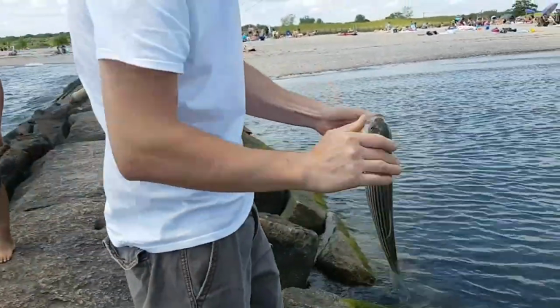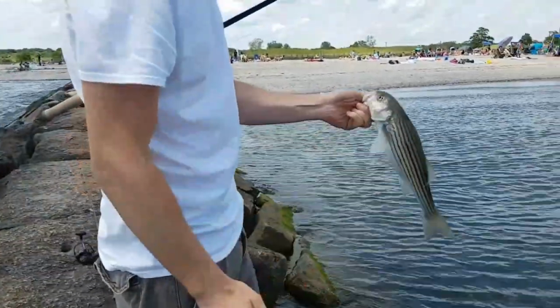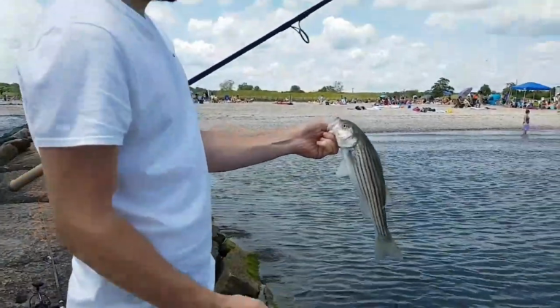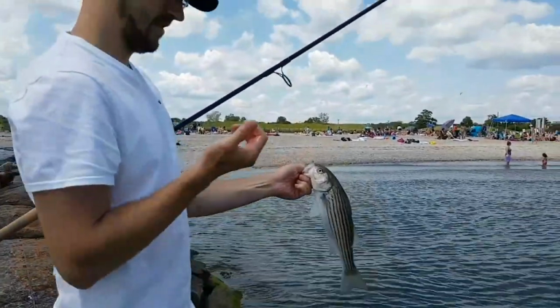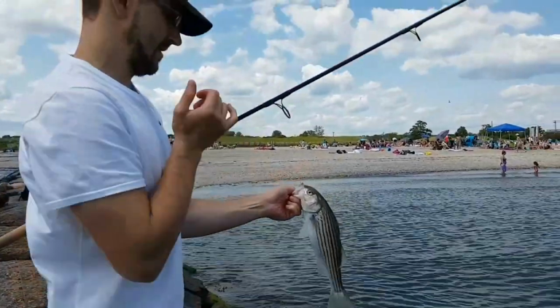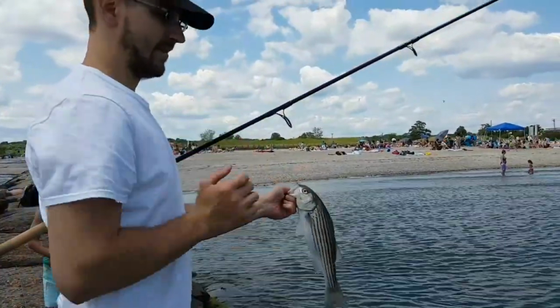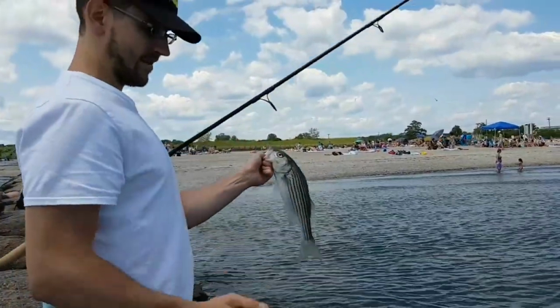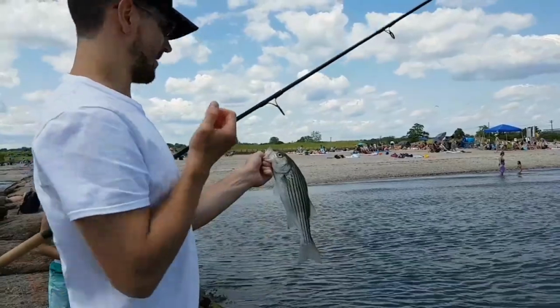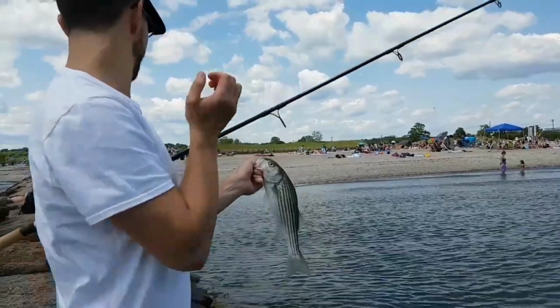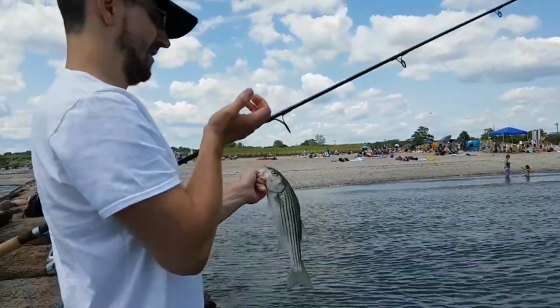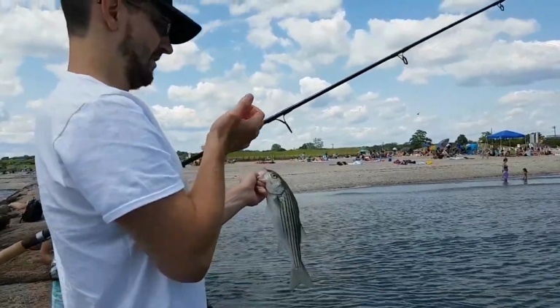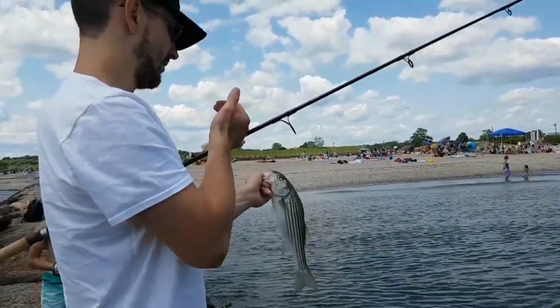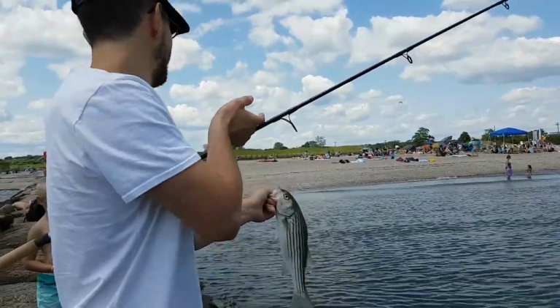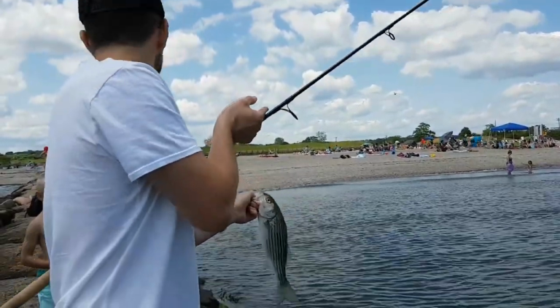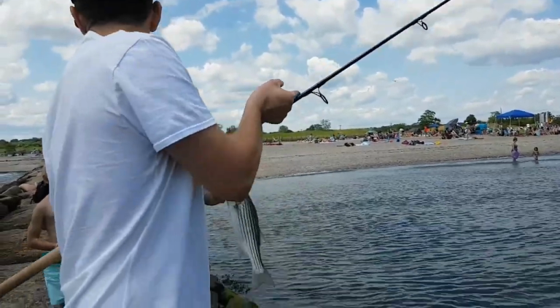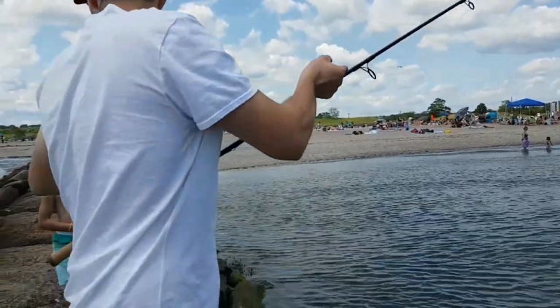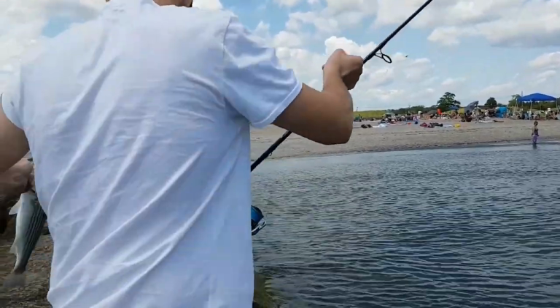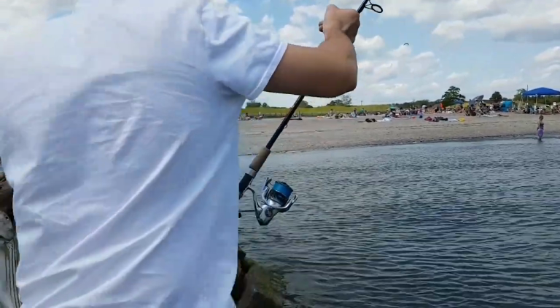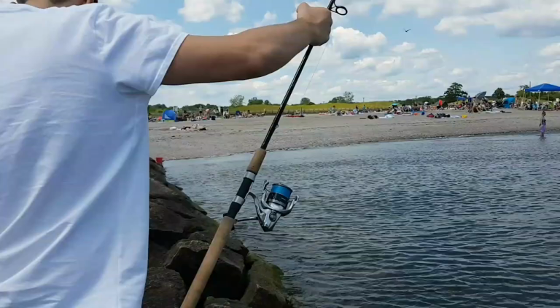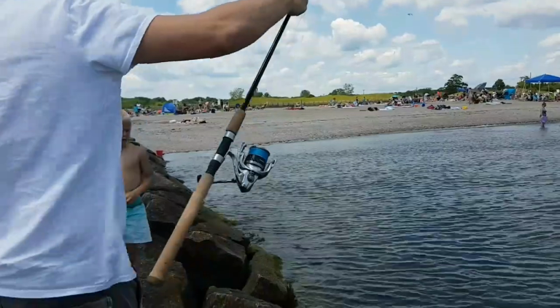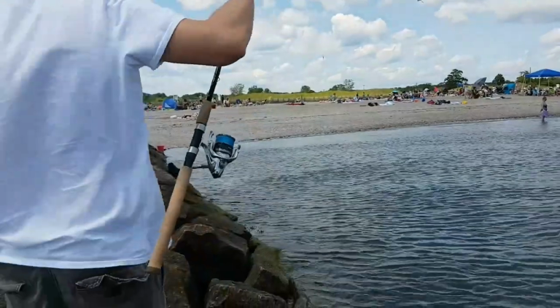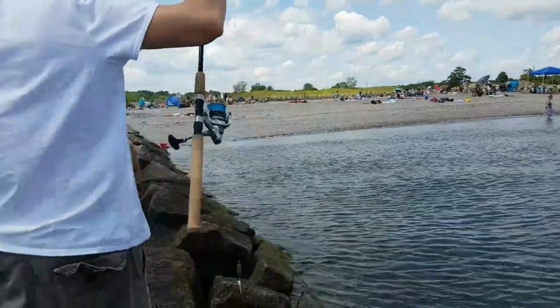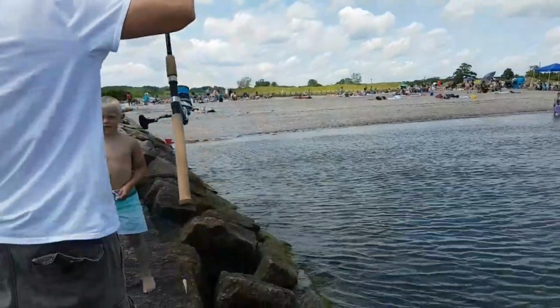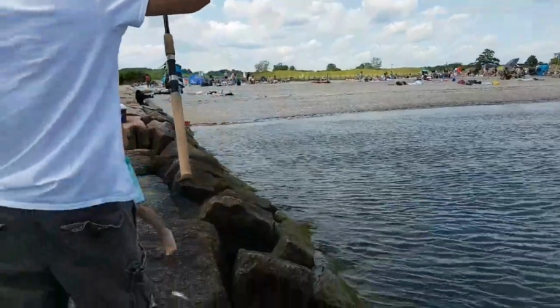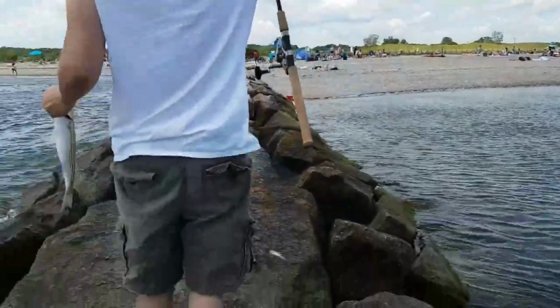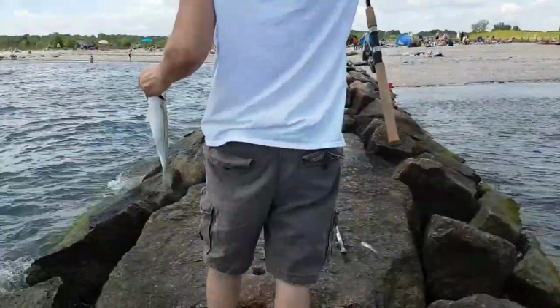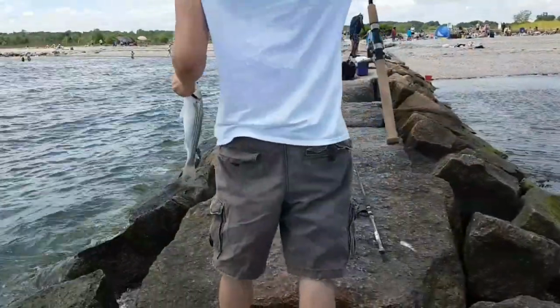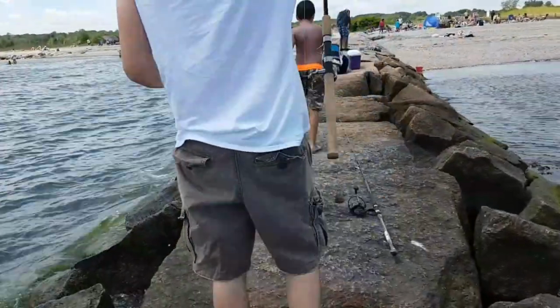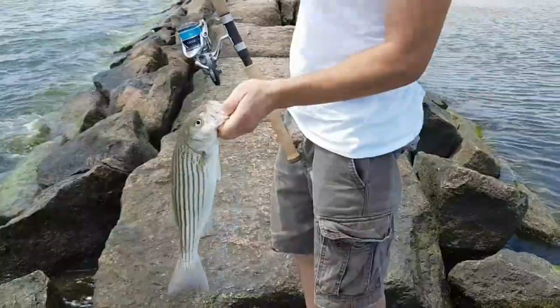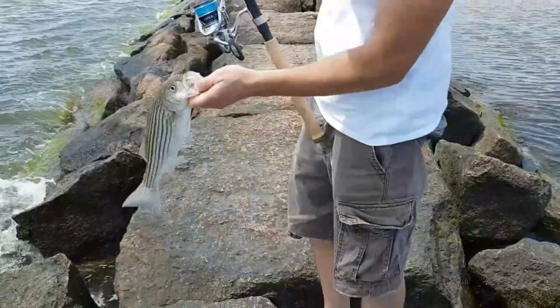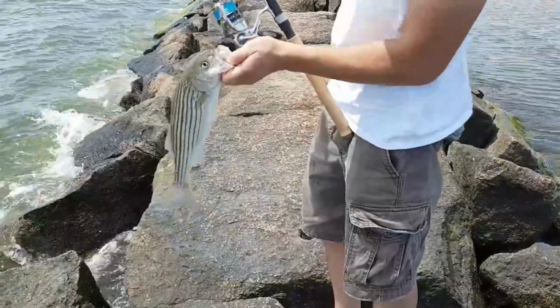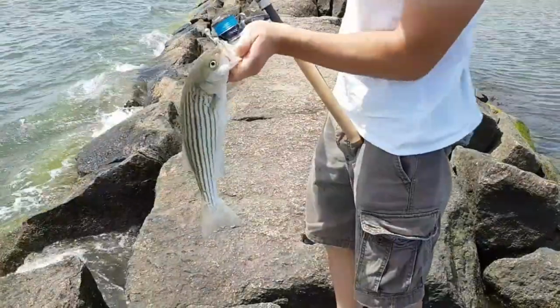Do you guys go for salmon or any stripers? No, no salmon. Just a little bit of salt and a little bit of water, and a bath and stuff like that. So windy.